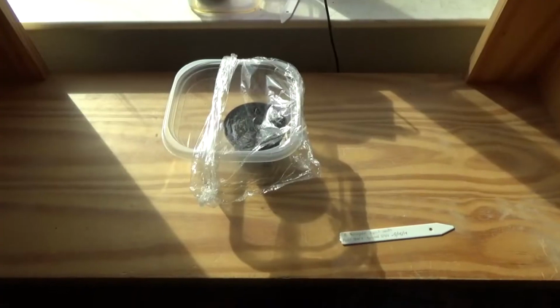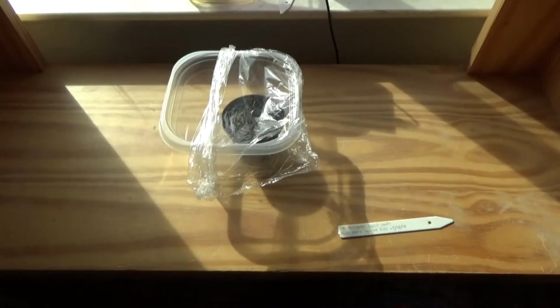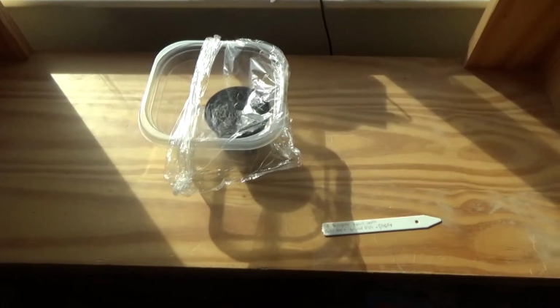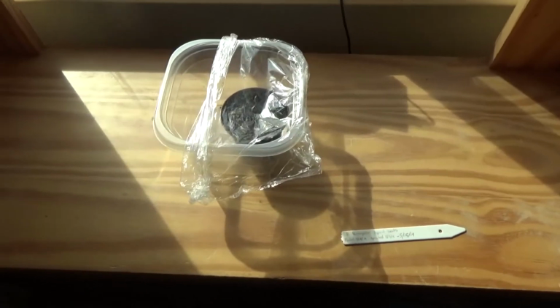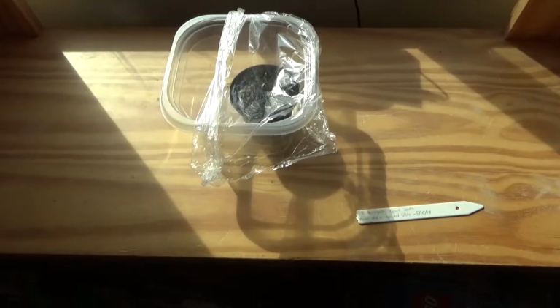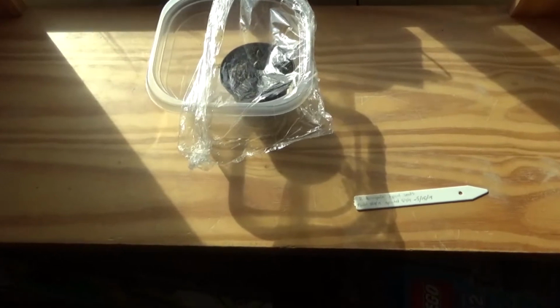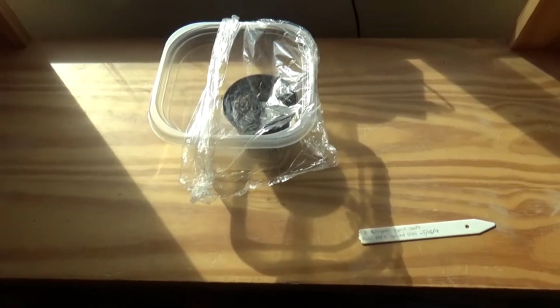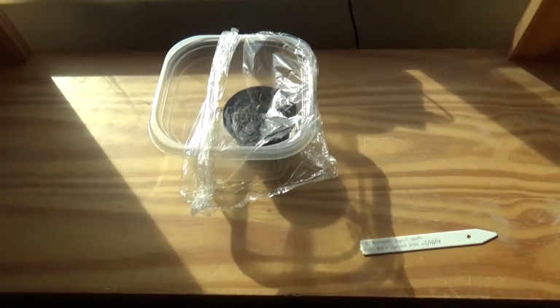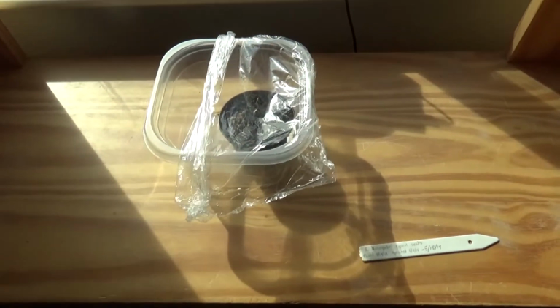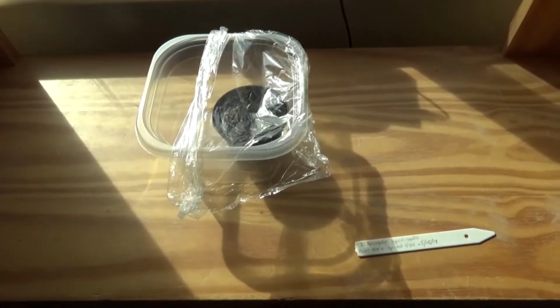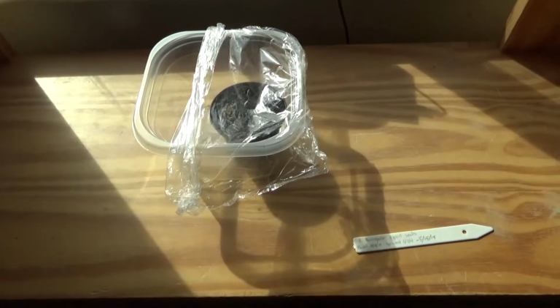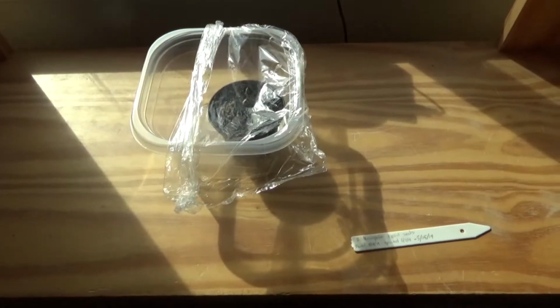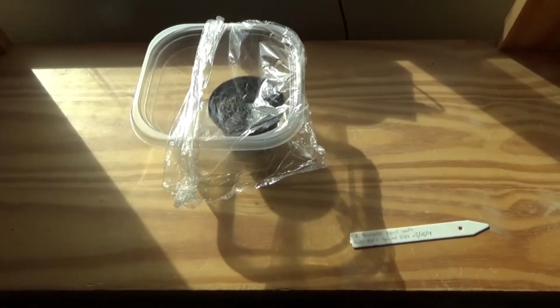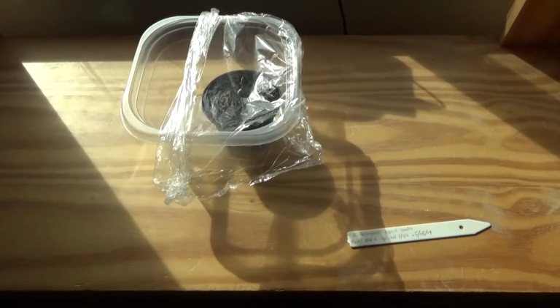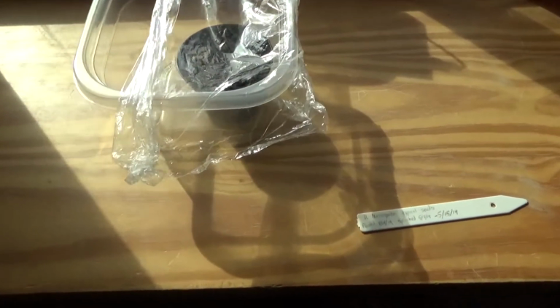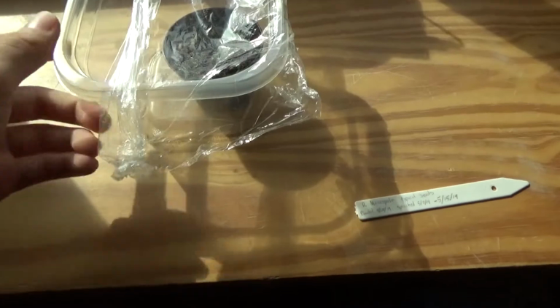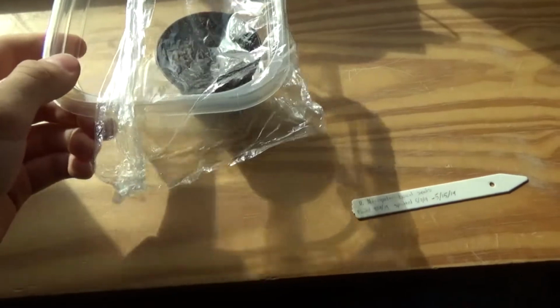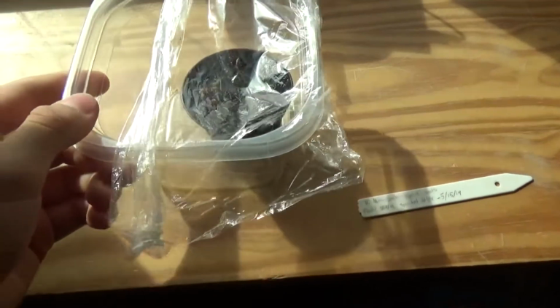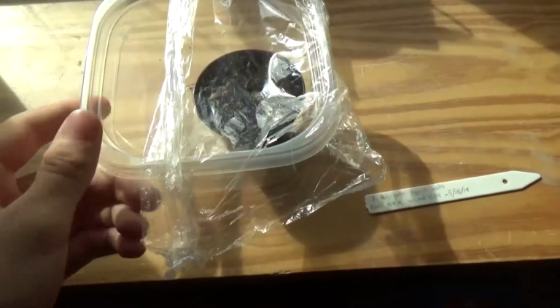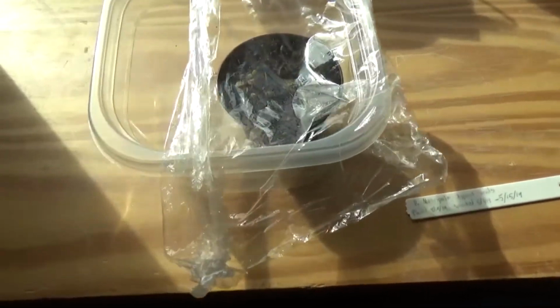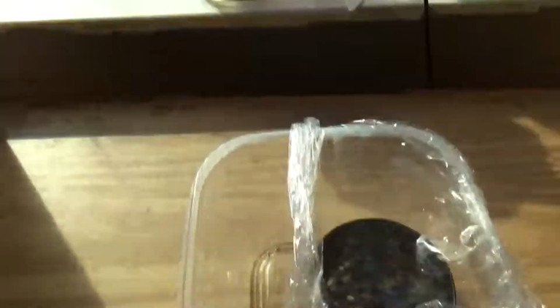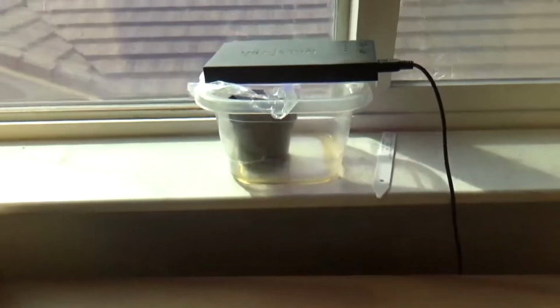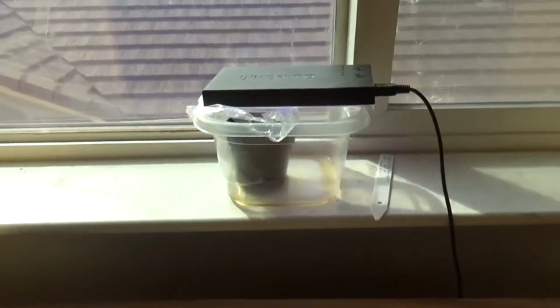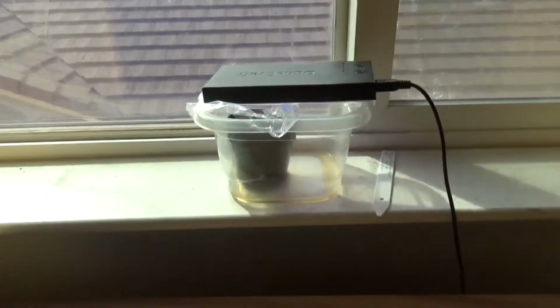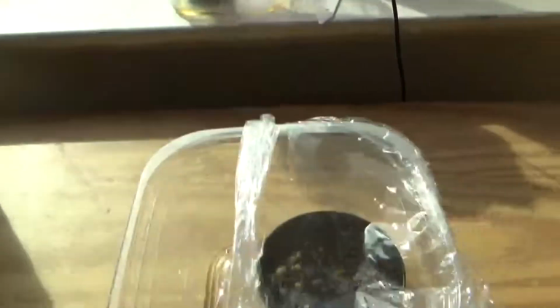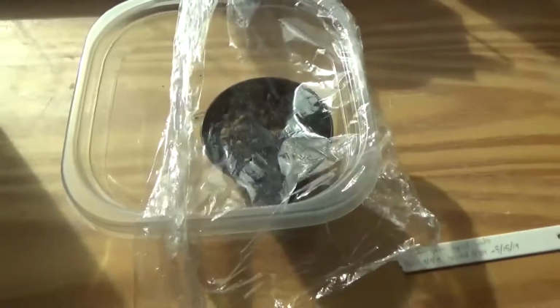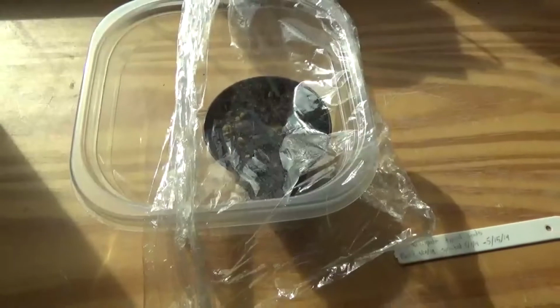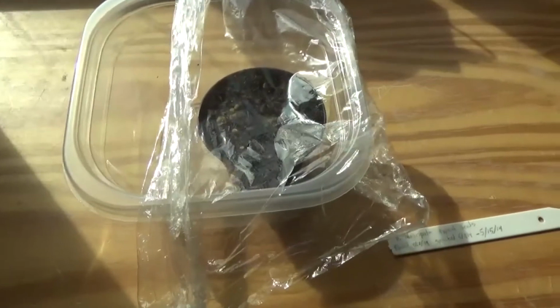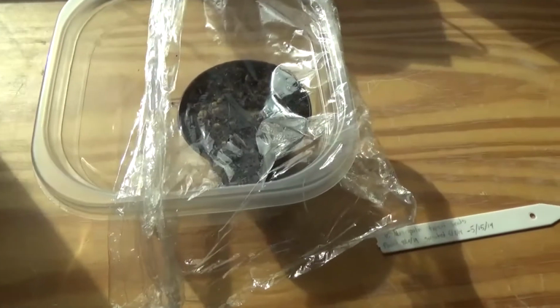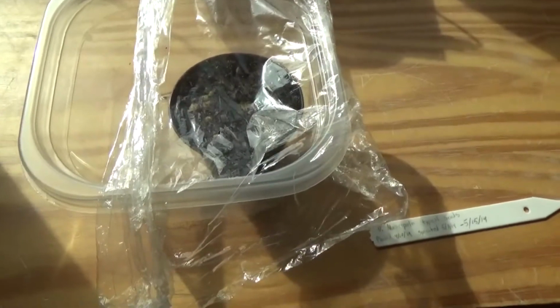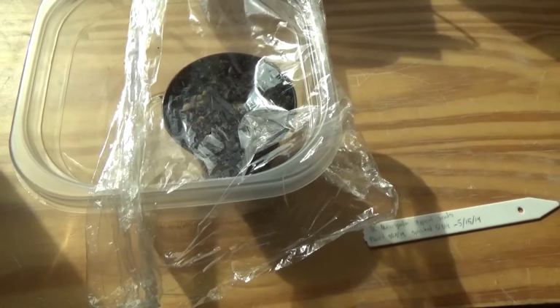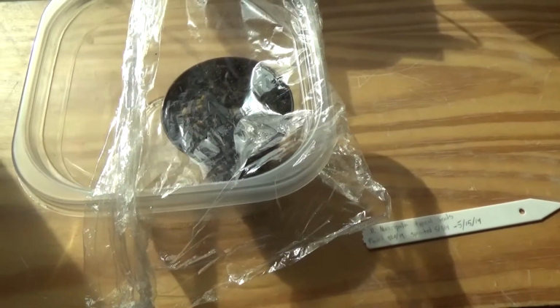Hello everybody, this is Cacti and Carnivores here, and today I'm planning to be doing another Venus Flytrap seed log — not with the ones I've bred, but the ones that have been growing alongside them.